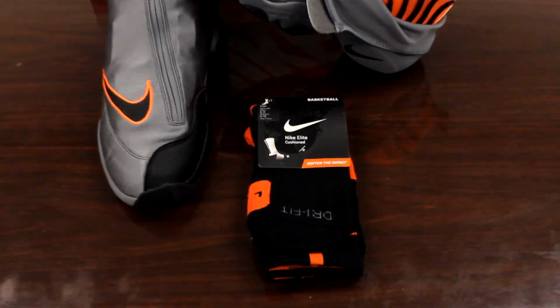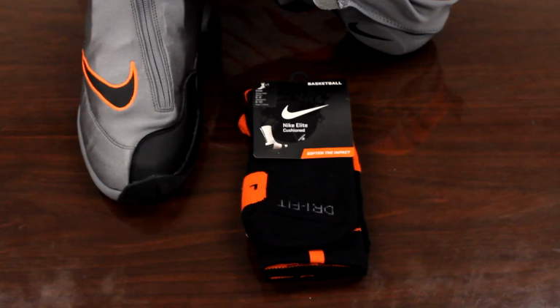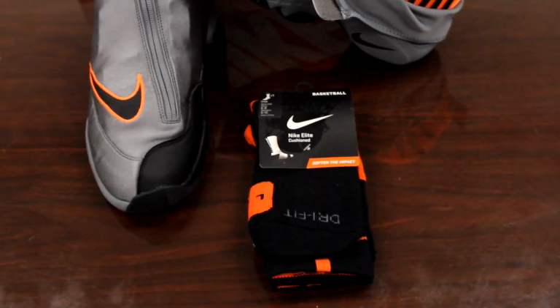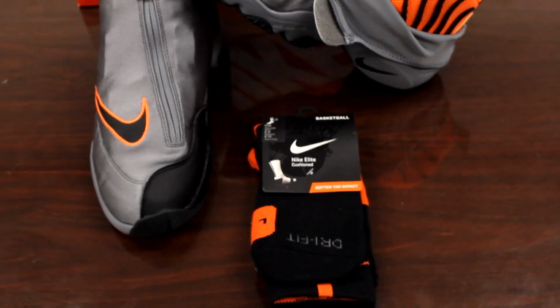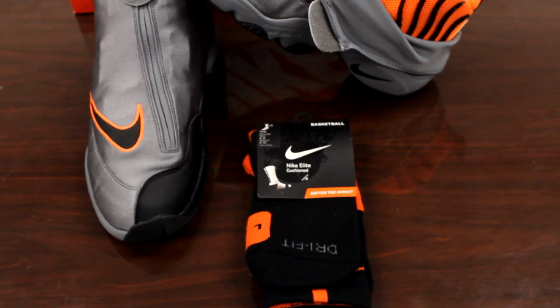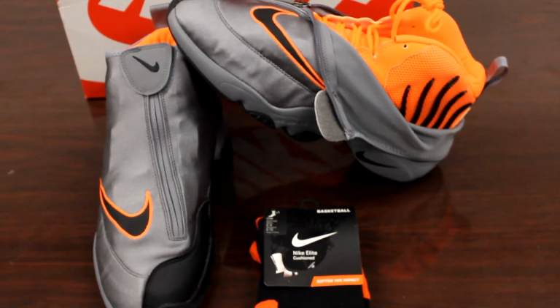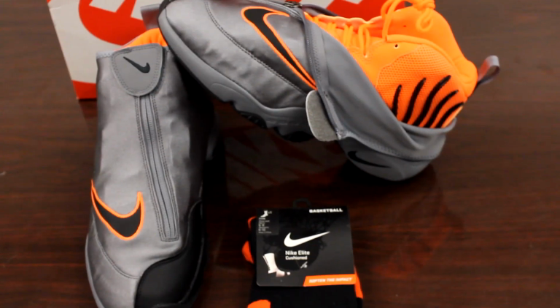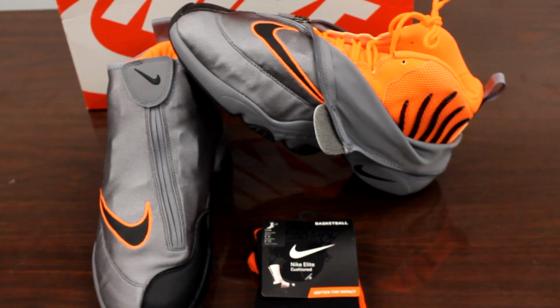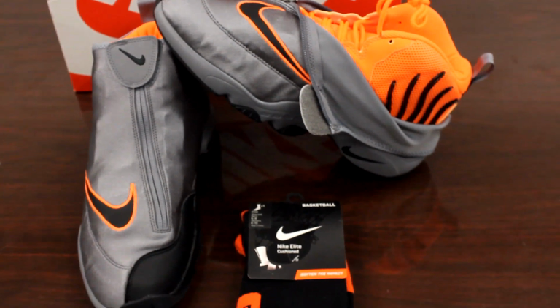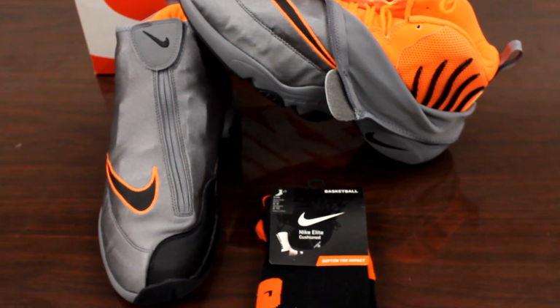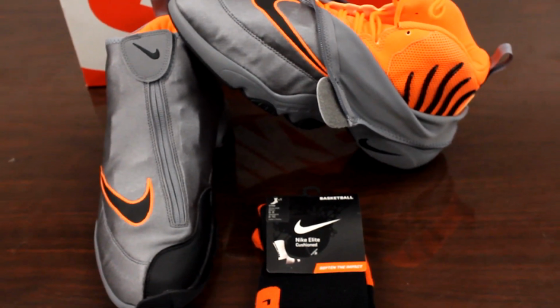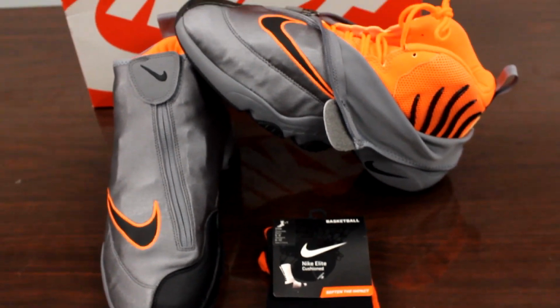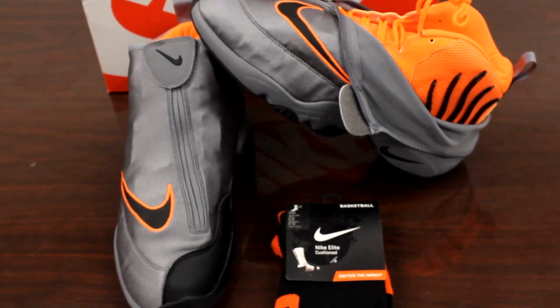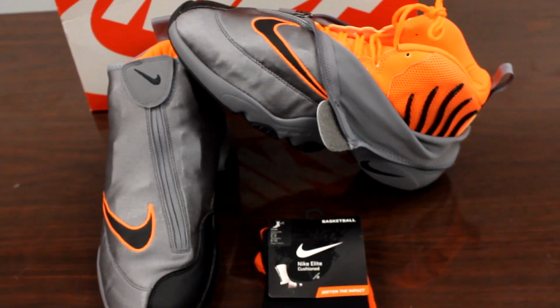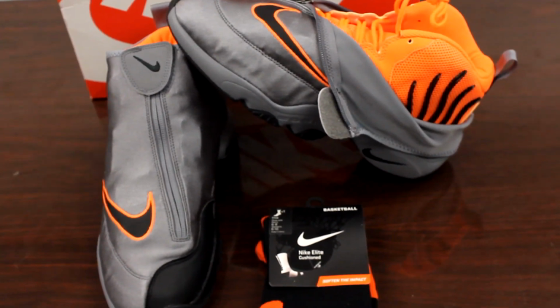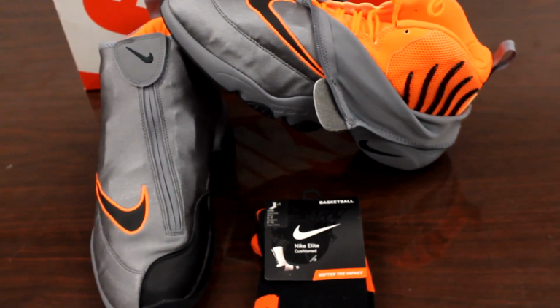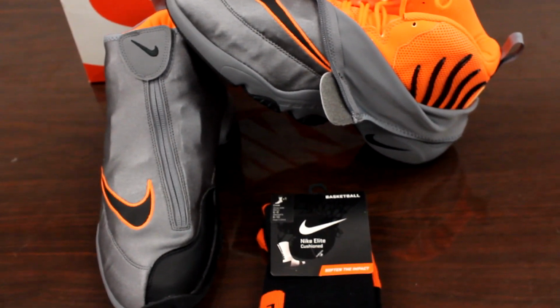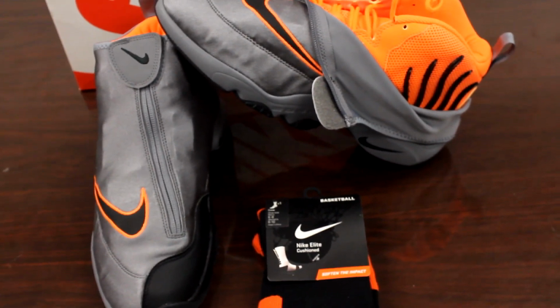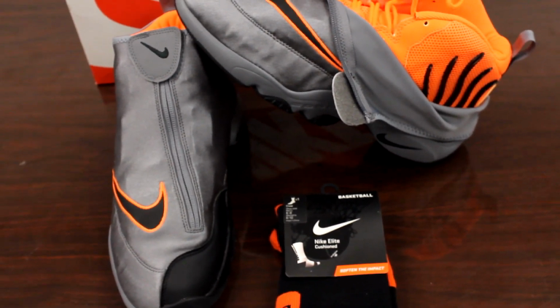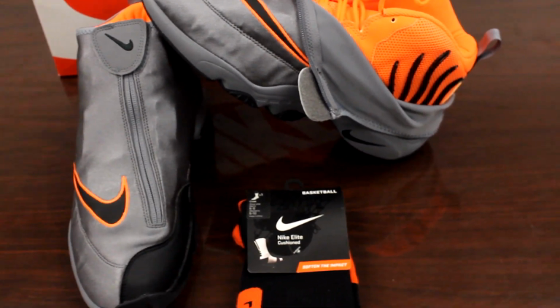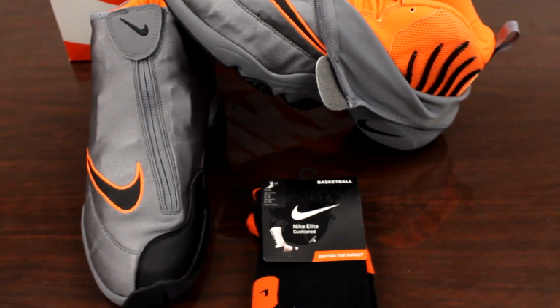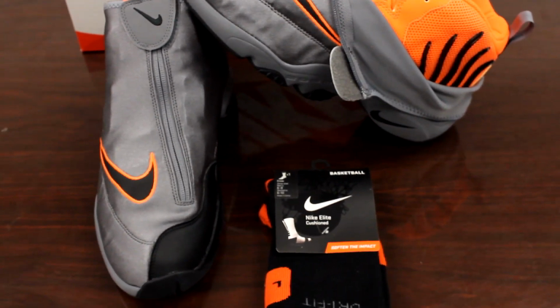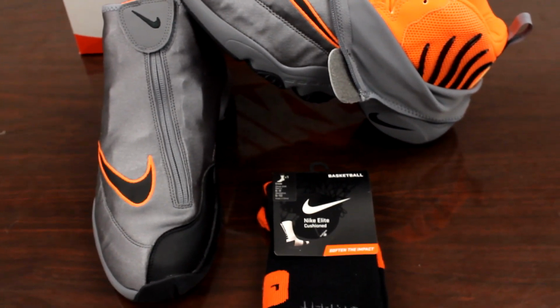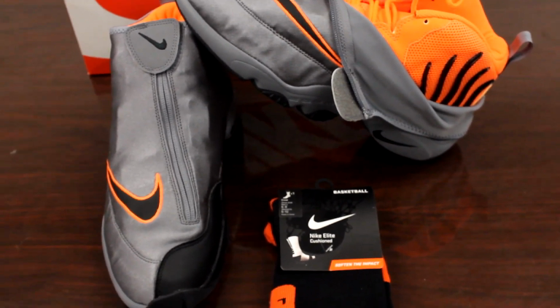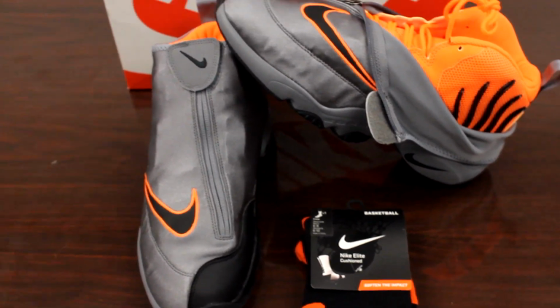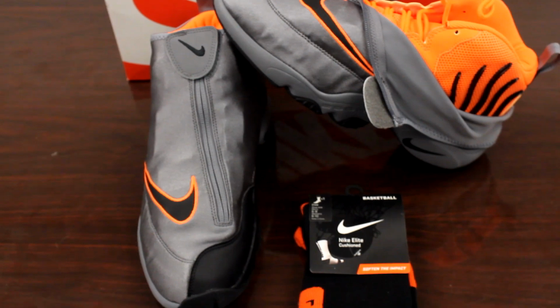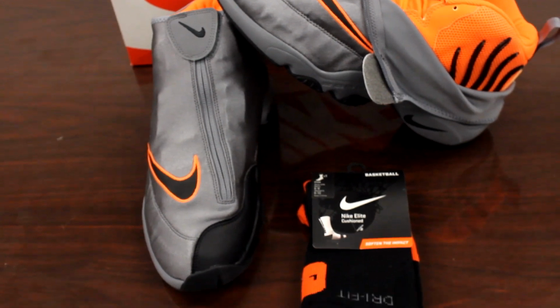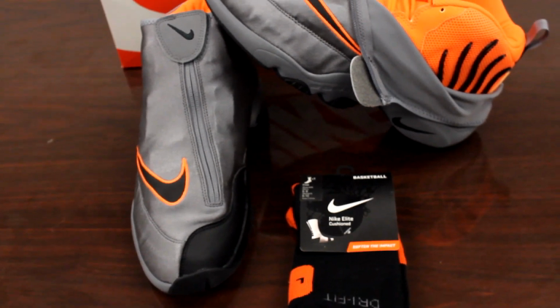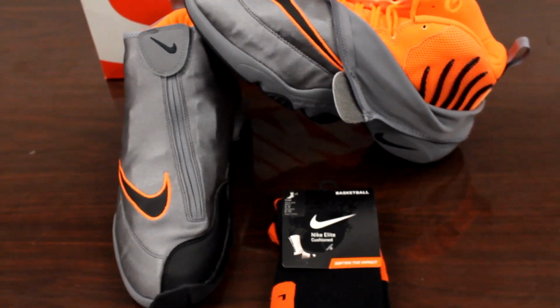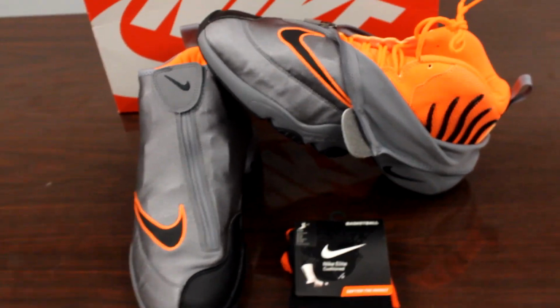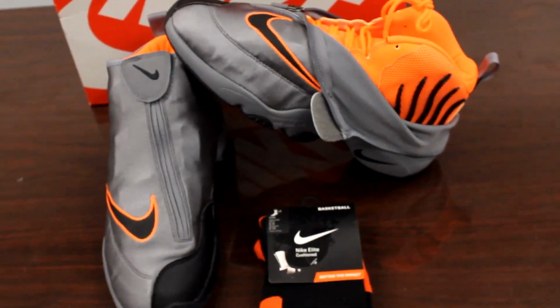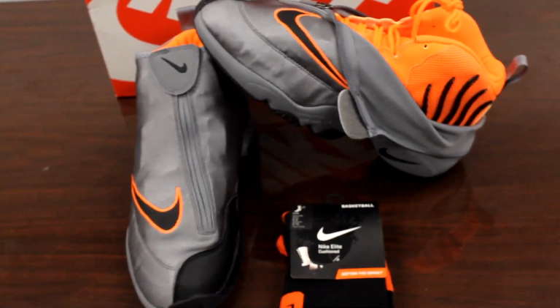These shoes do run small, so whatever you measure, I'd go a half size up, just like any other Nike shoe.